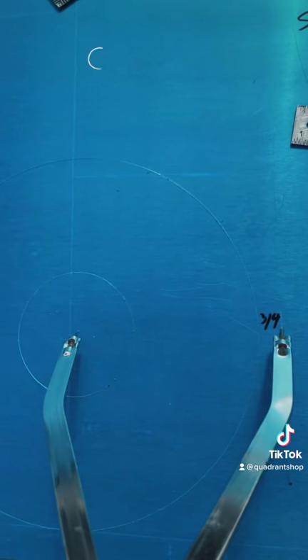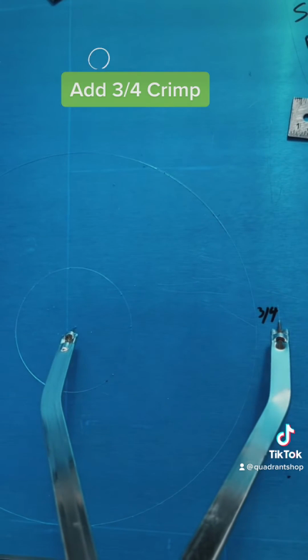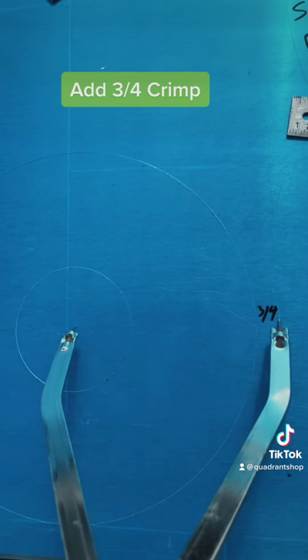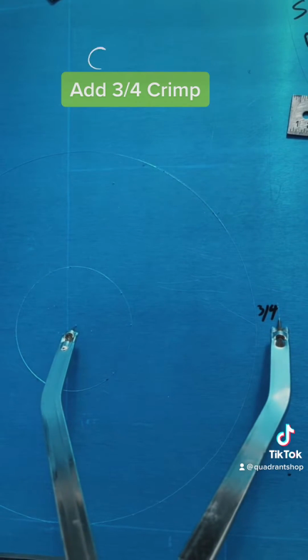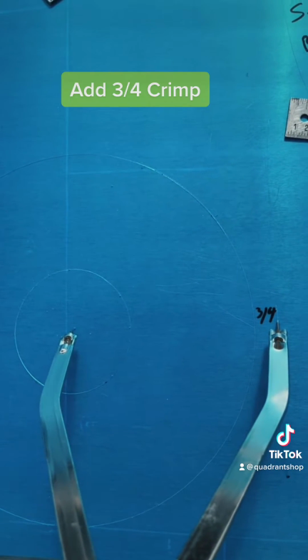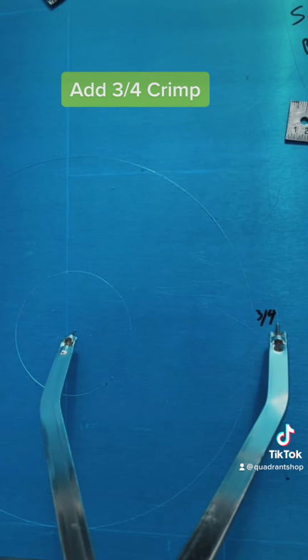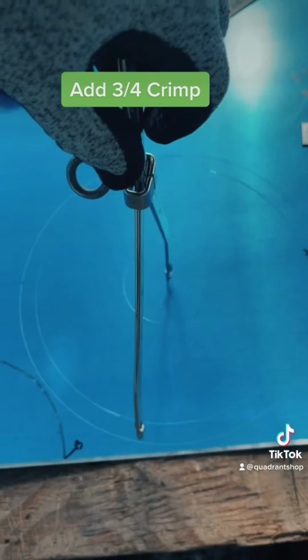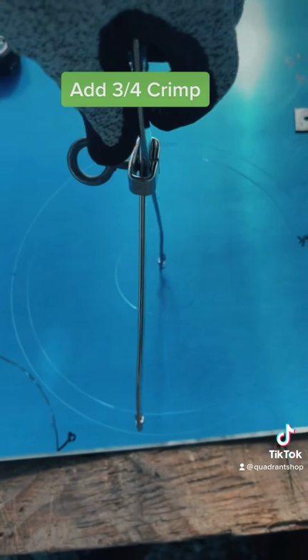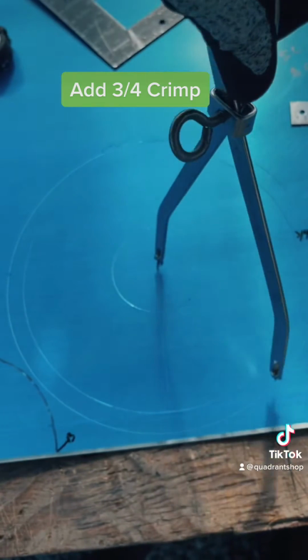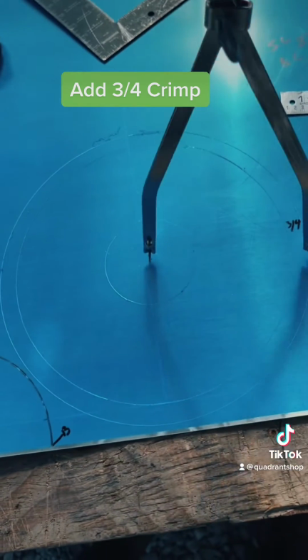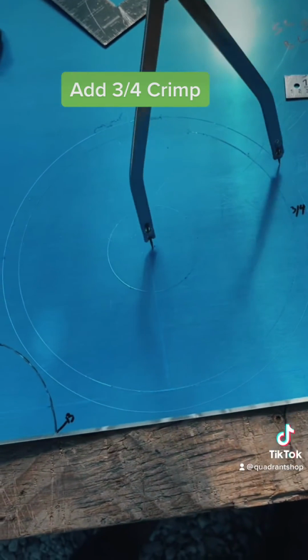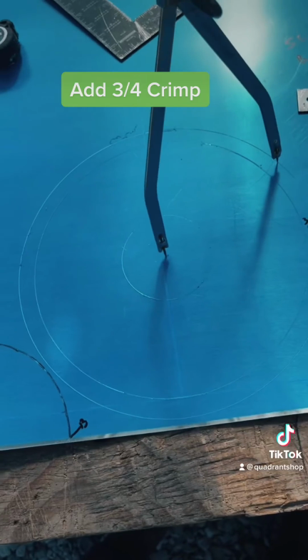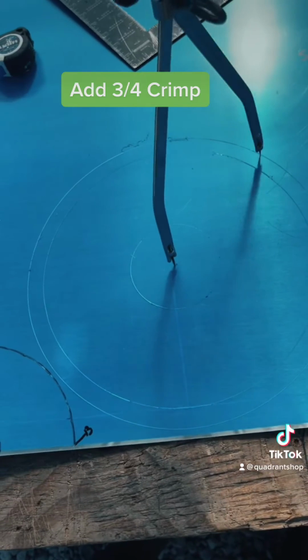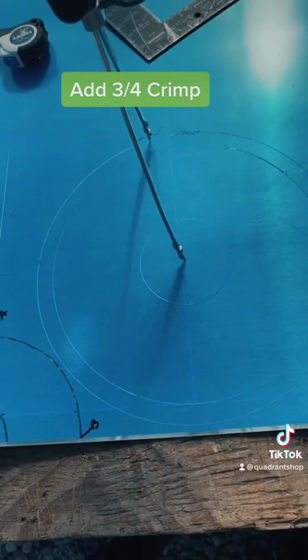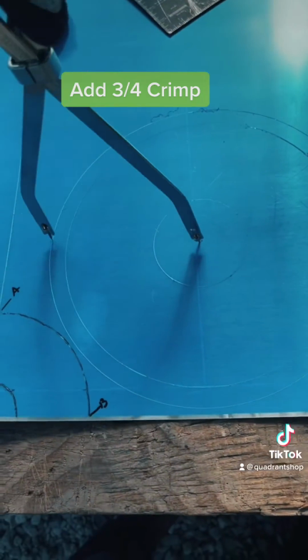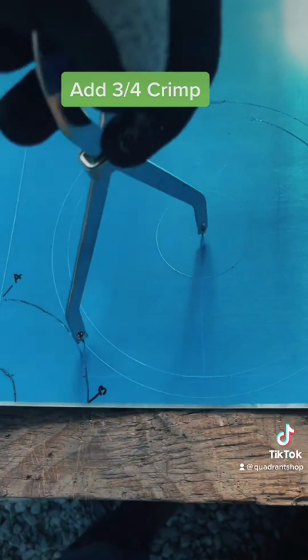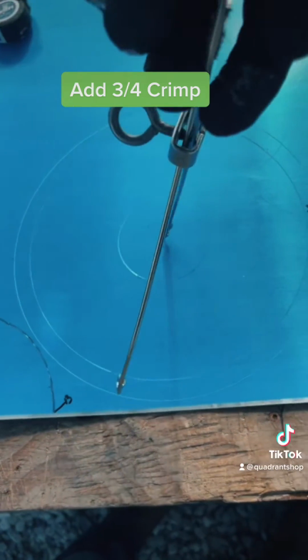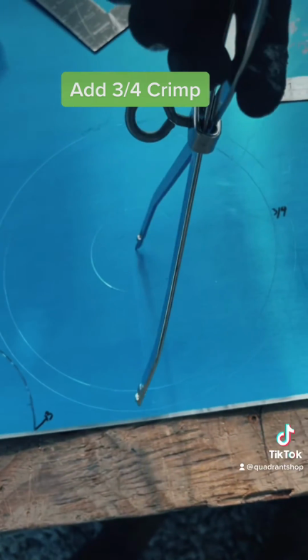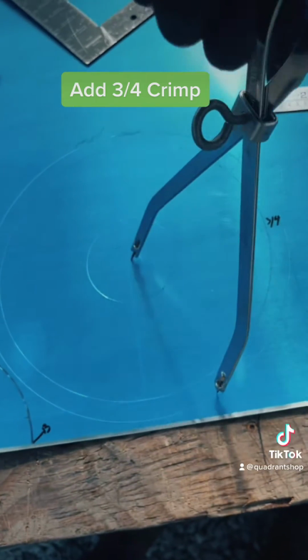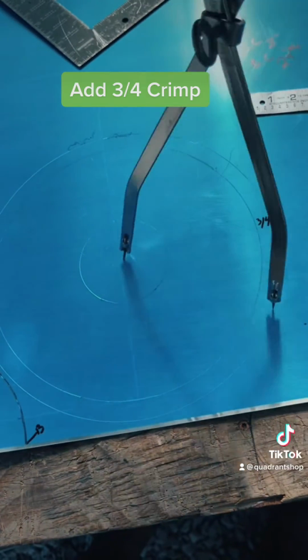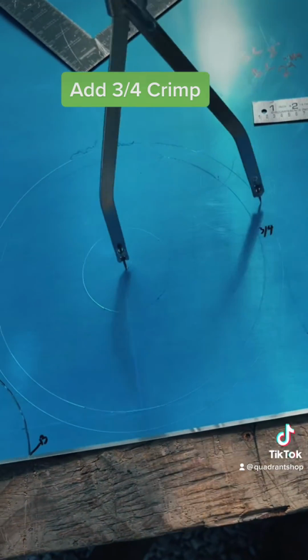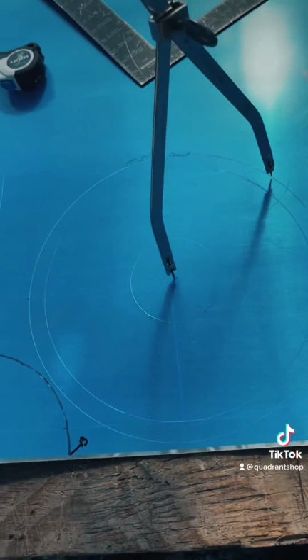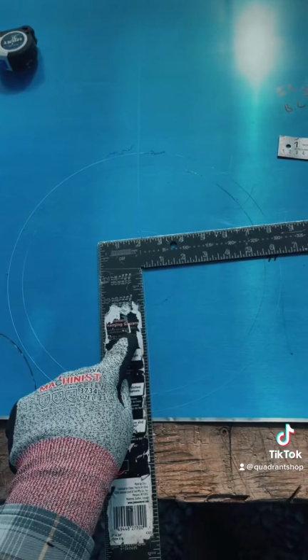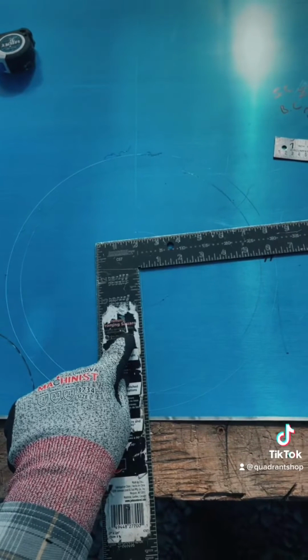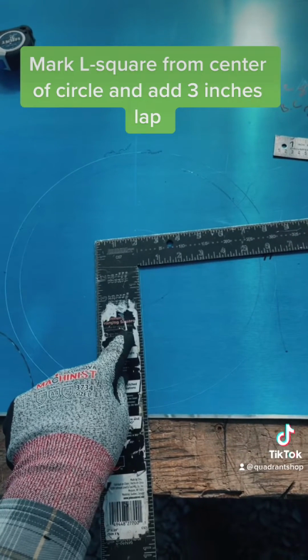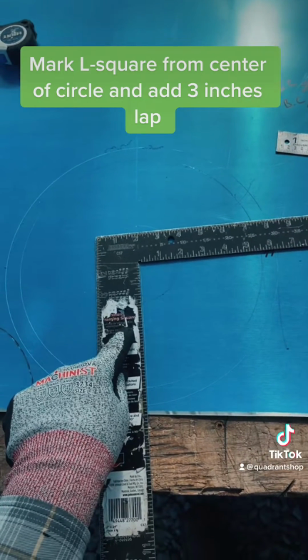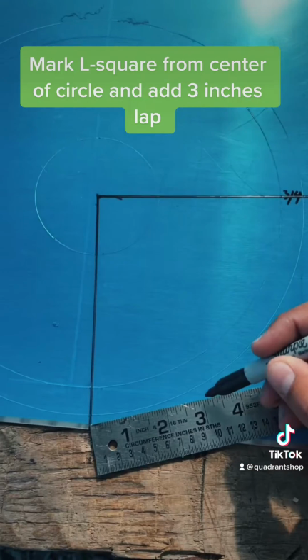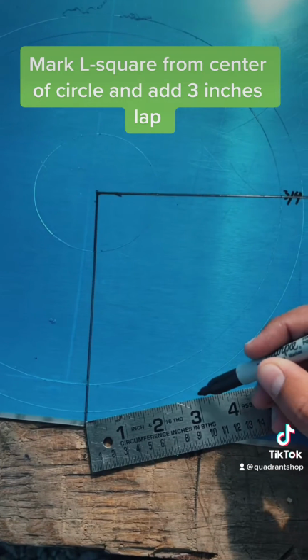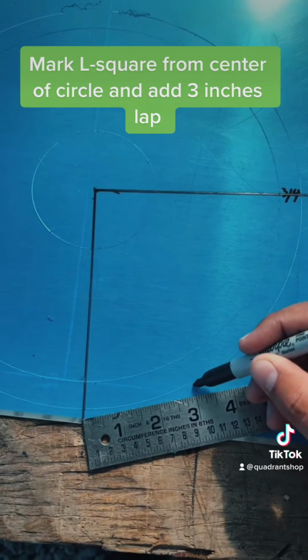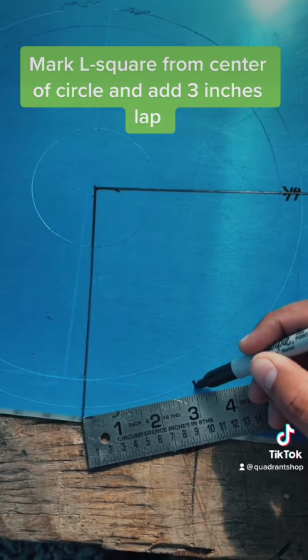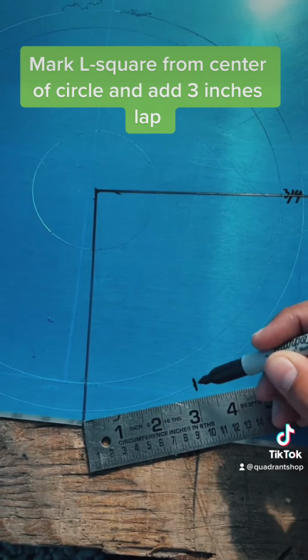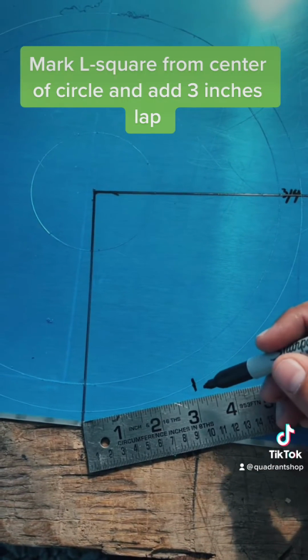Add three quarters crimp. Mark an L-square from the center of the circle and add three inches to the left.